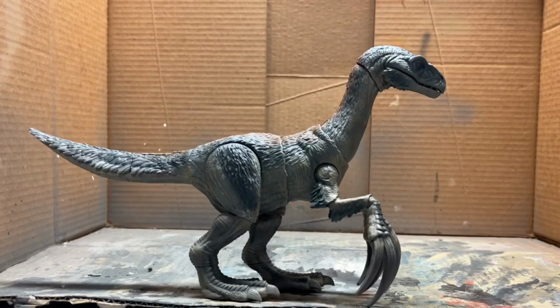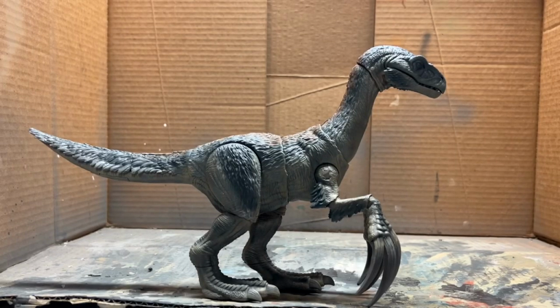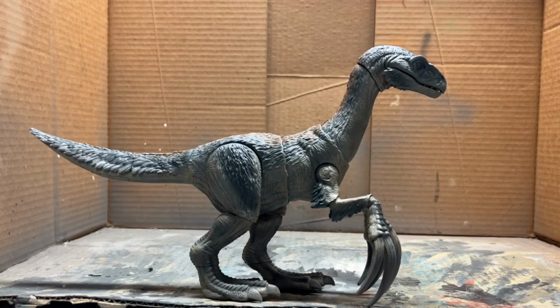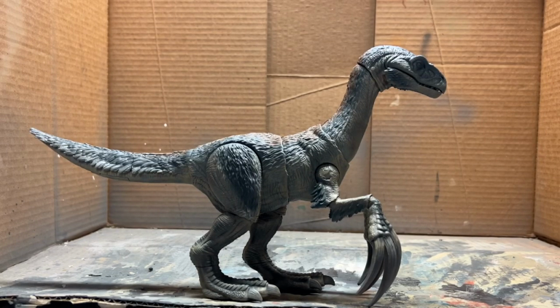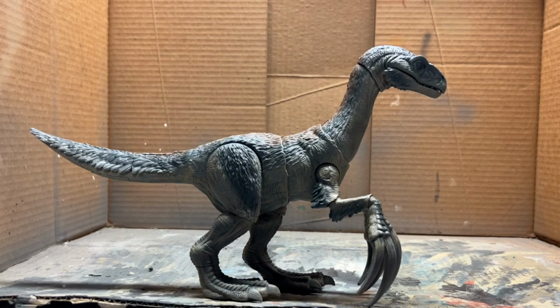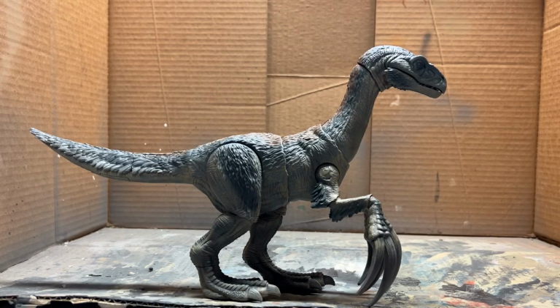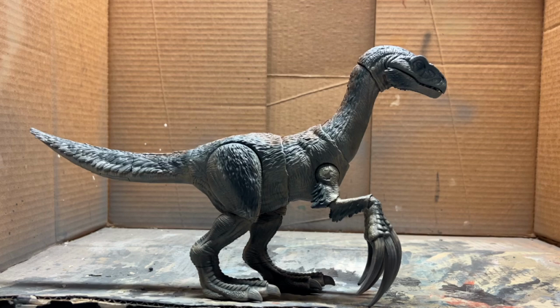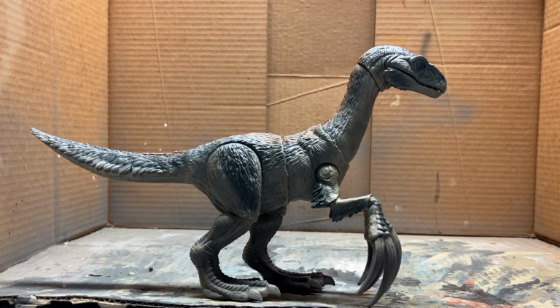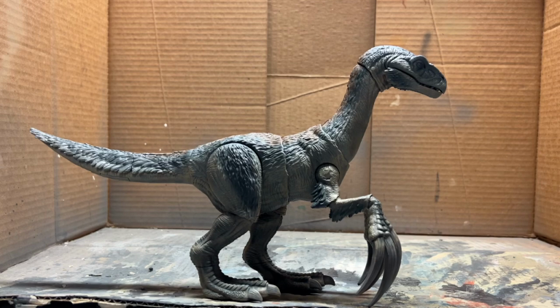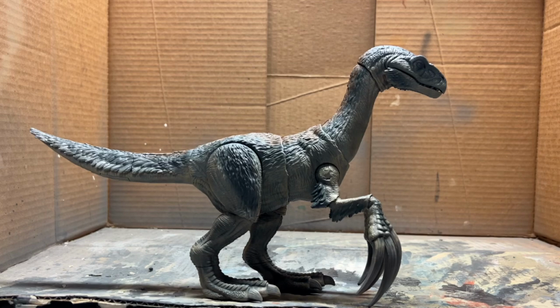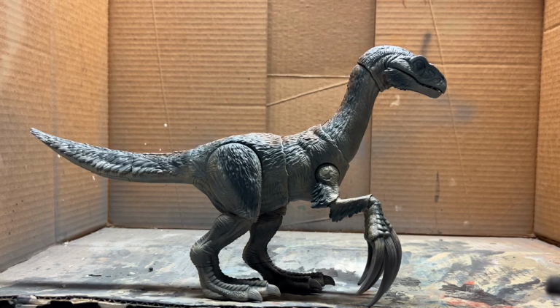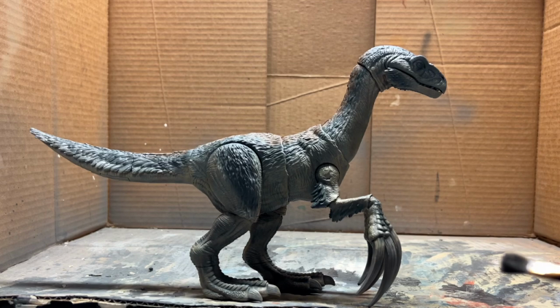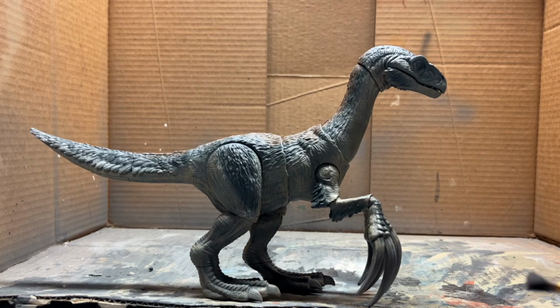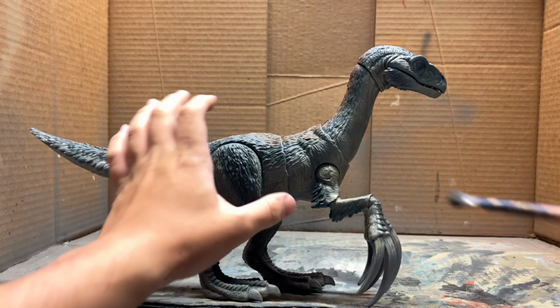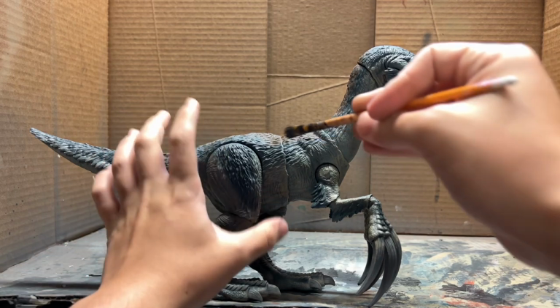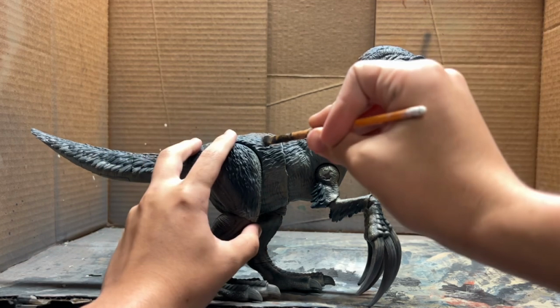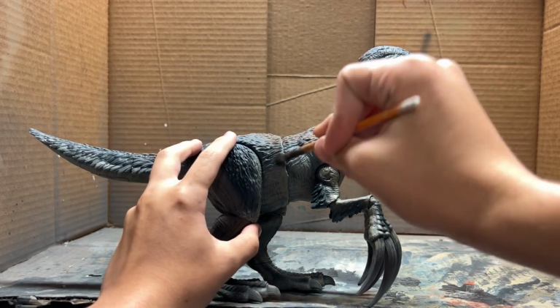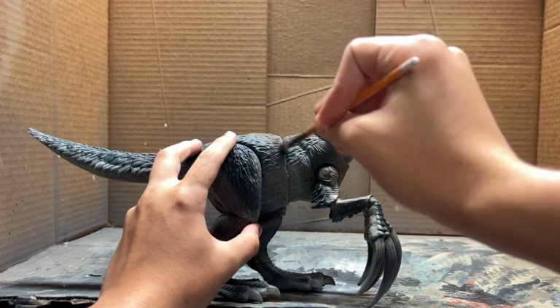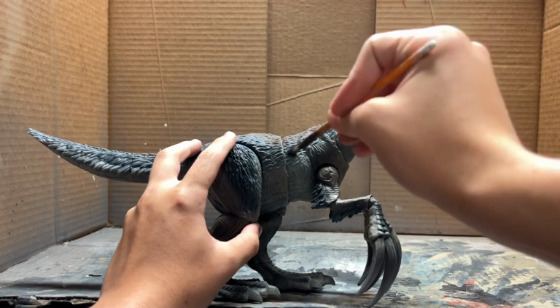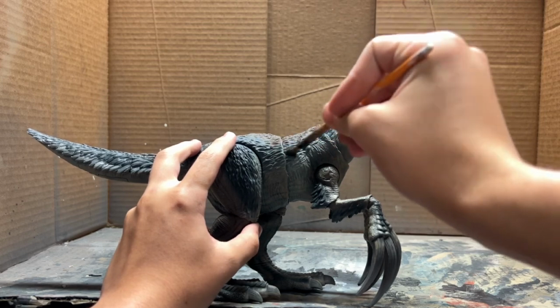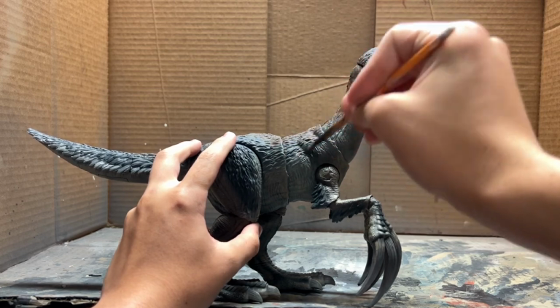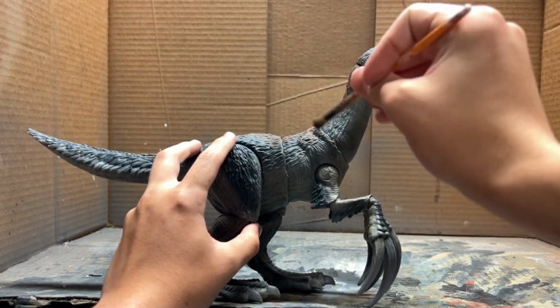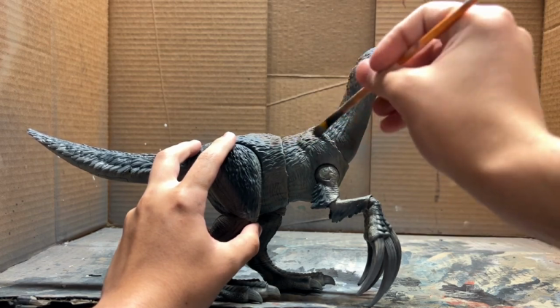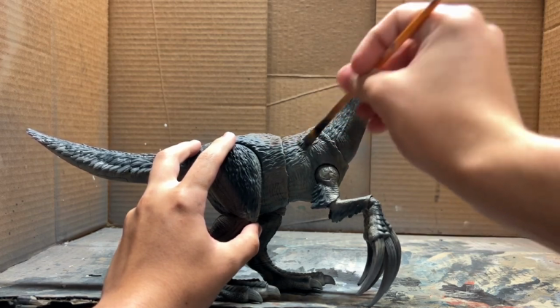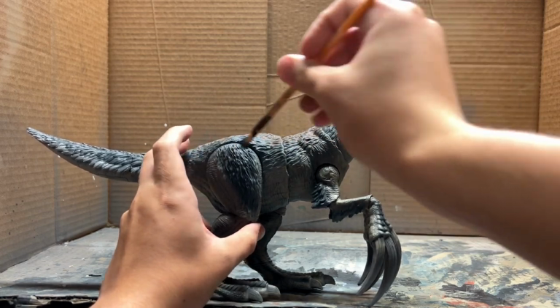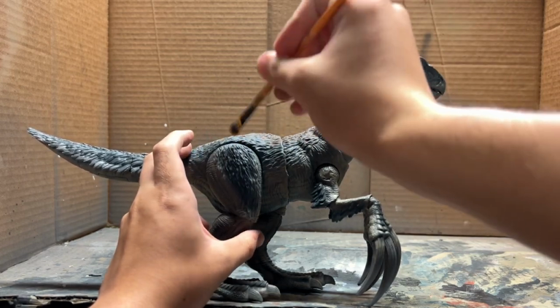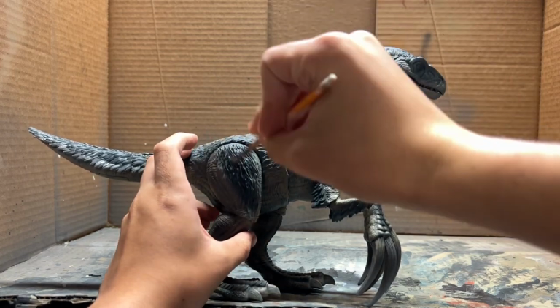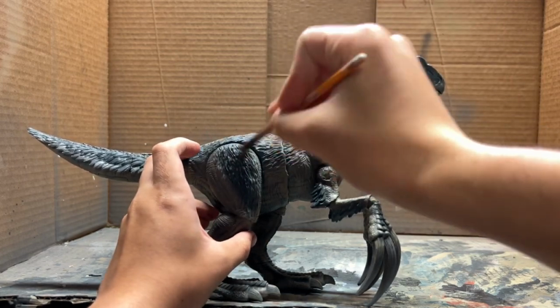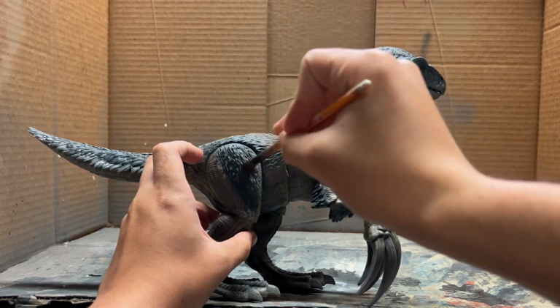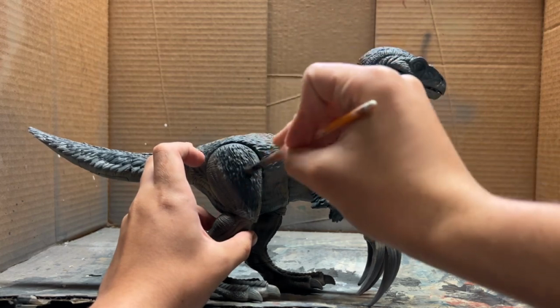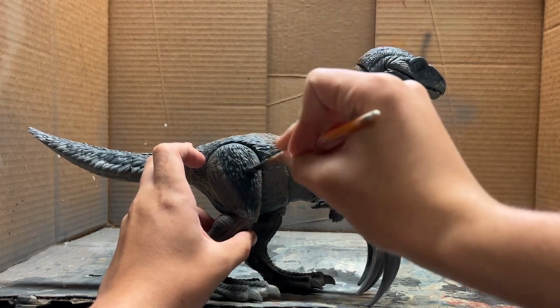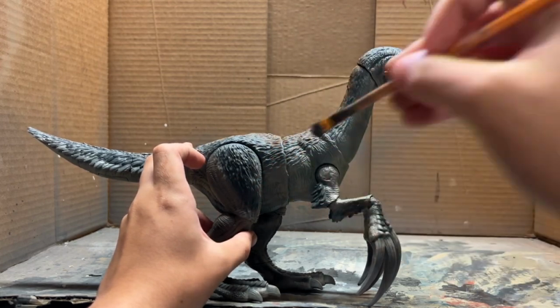Now that we have the airbrushing done, we're going to get straight to dry brushing. The first color is going to be a dark warm gray, and we're going to hit all of these feathers that are that dark greenish-gray color we airbrushed before.